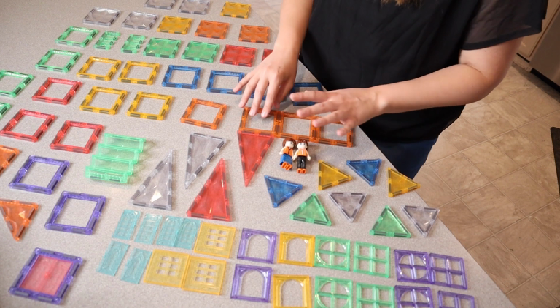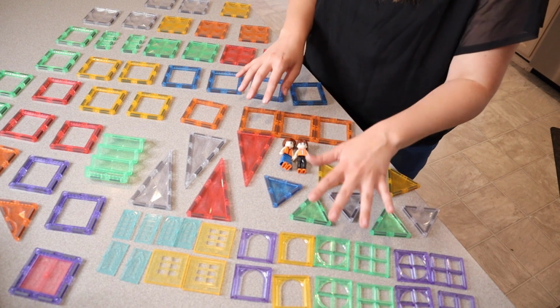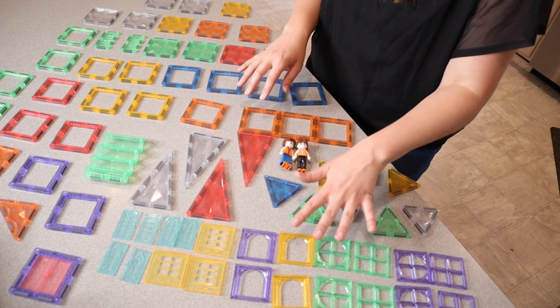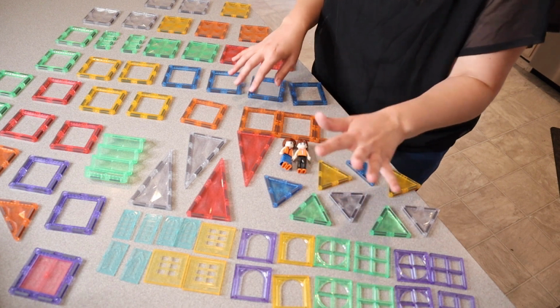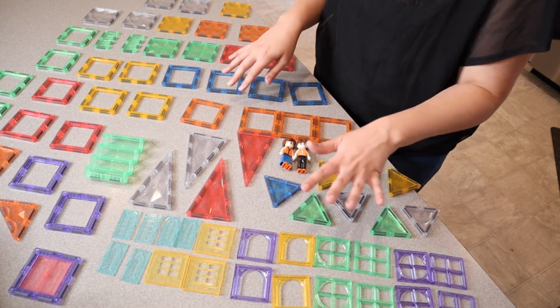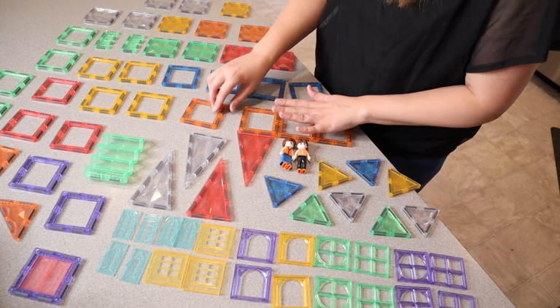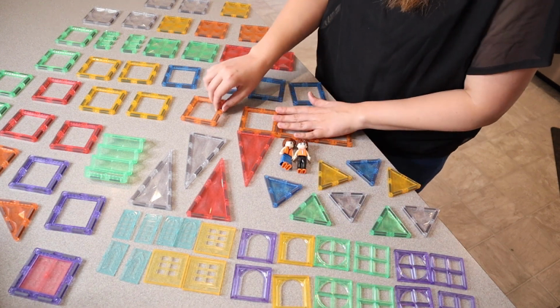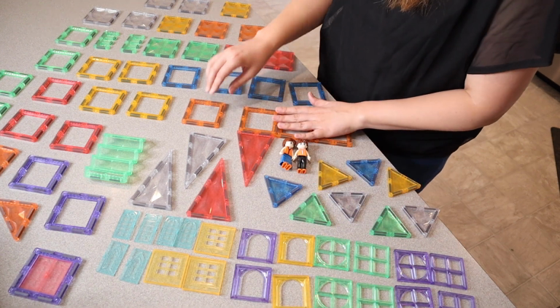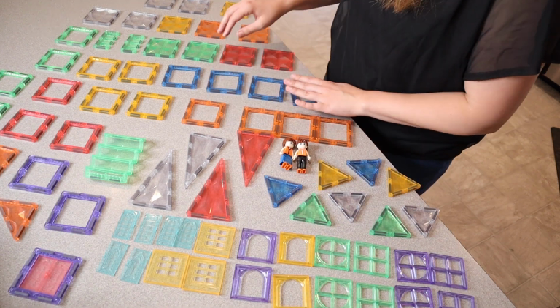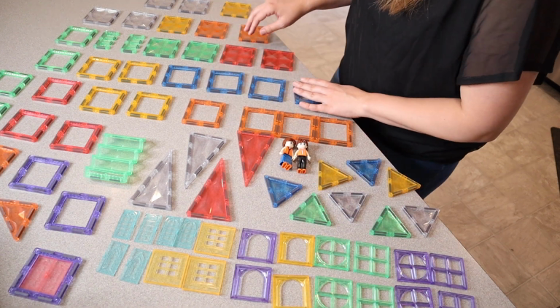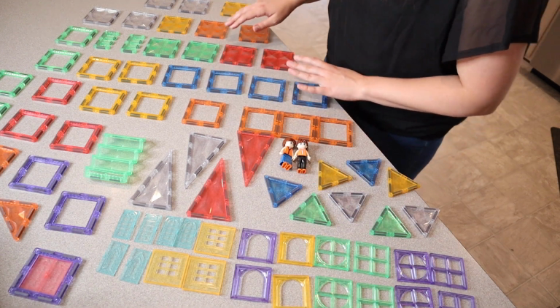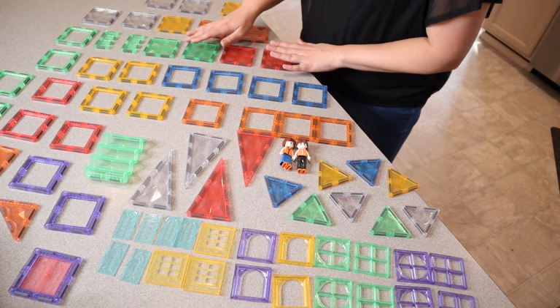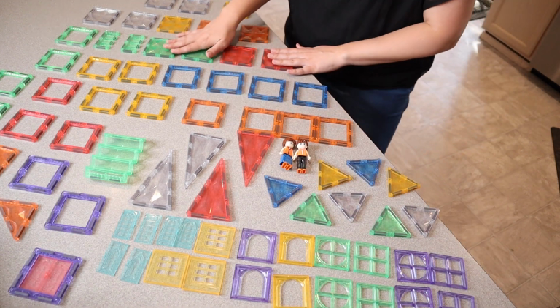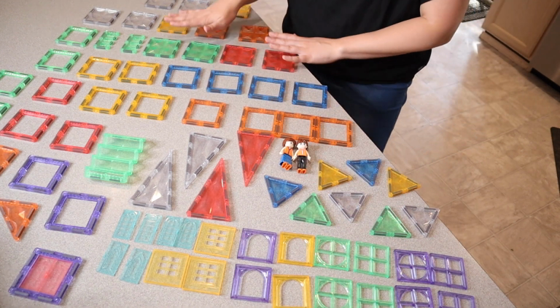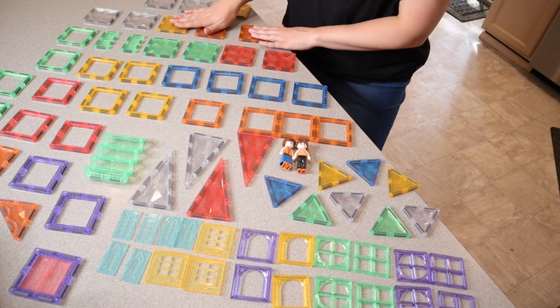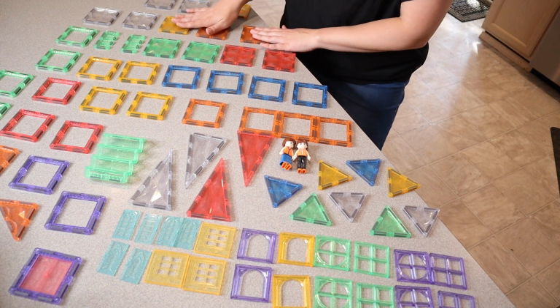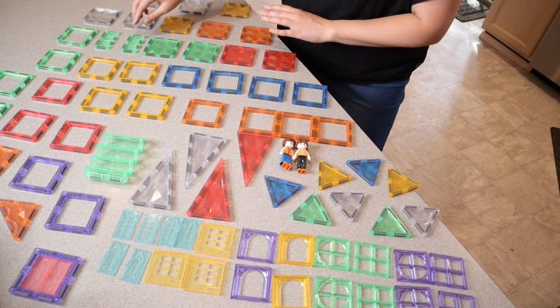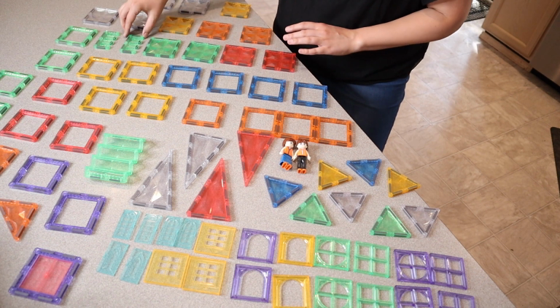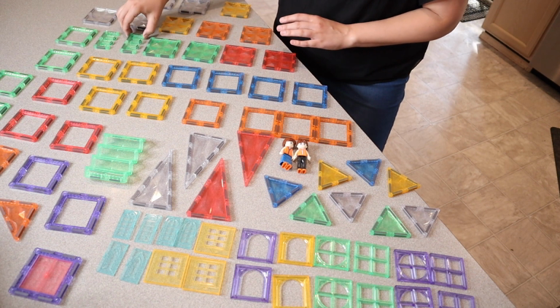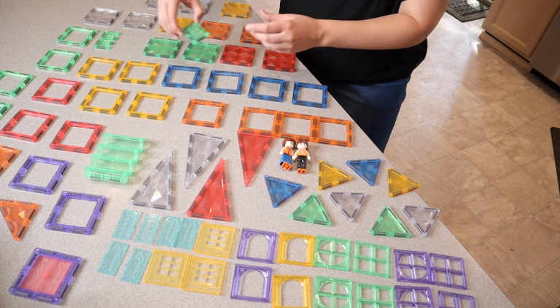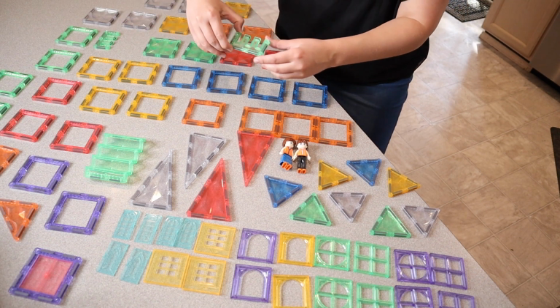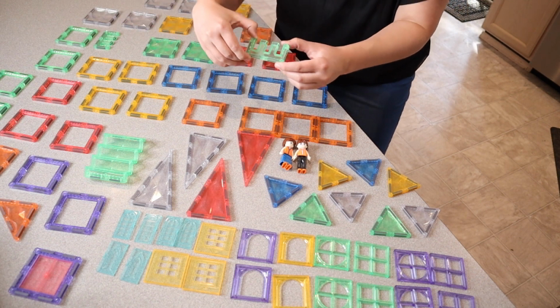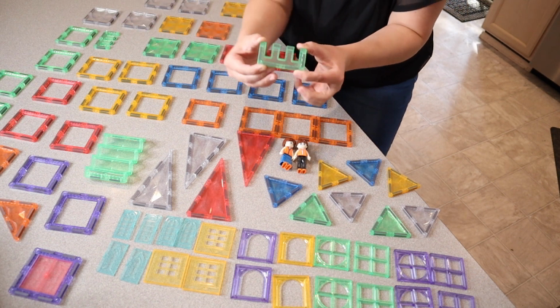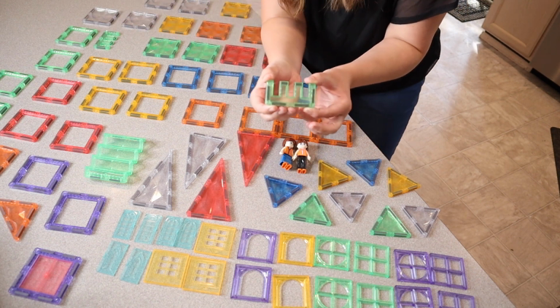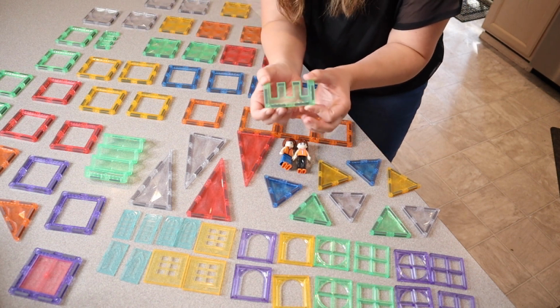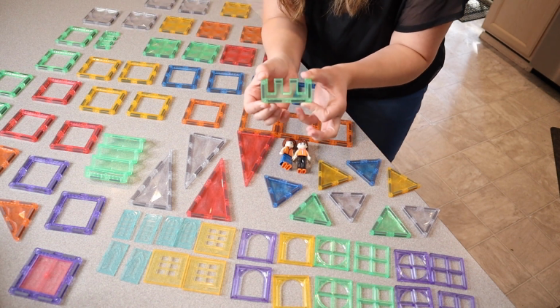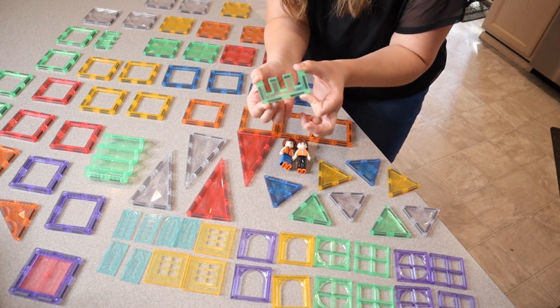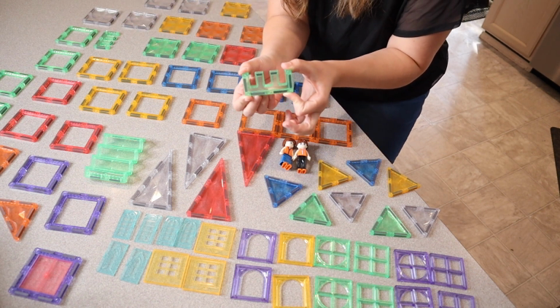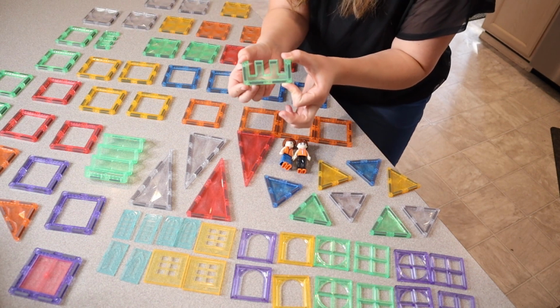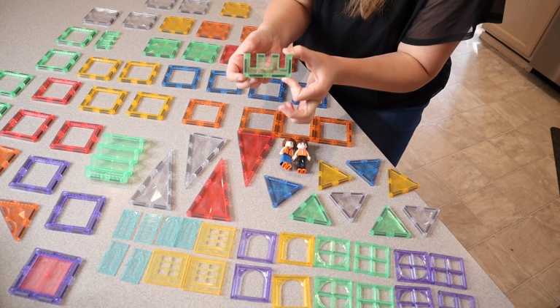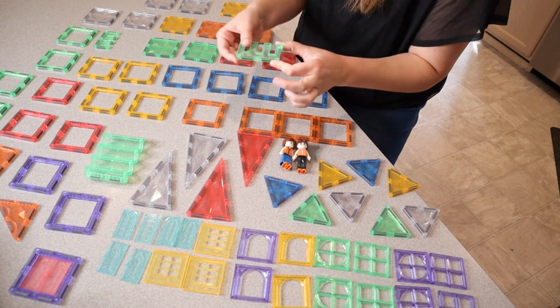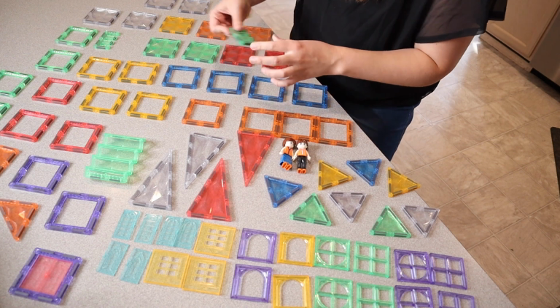We have a set of stairs over here. We have a lot of these open squares that you can fit some of these different doors and windows in, or just leave them open. We also have some closed squares and a couple of little pieces that are going to be perfect for the top of a castle, for example.